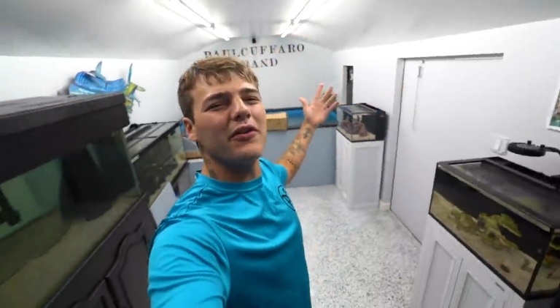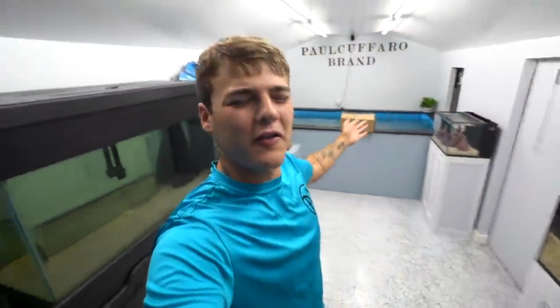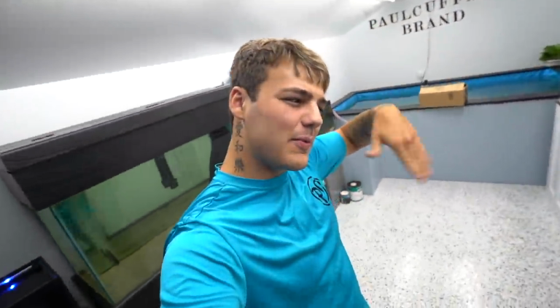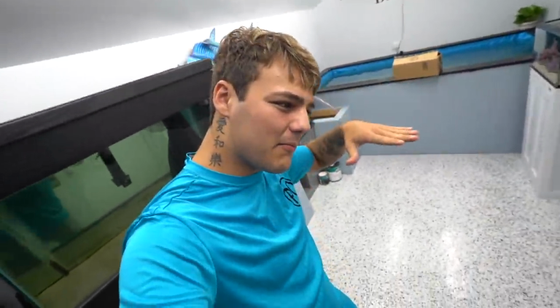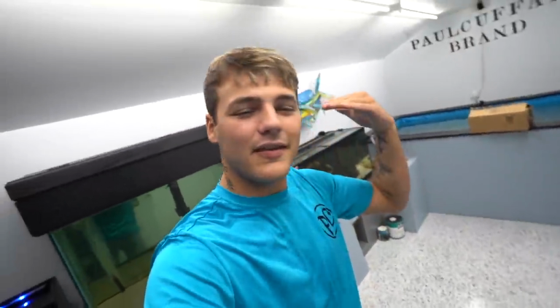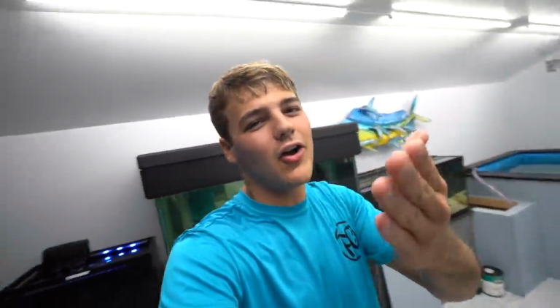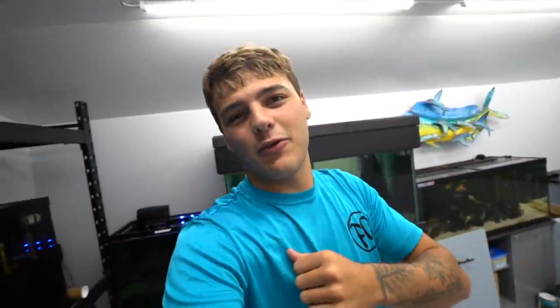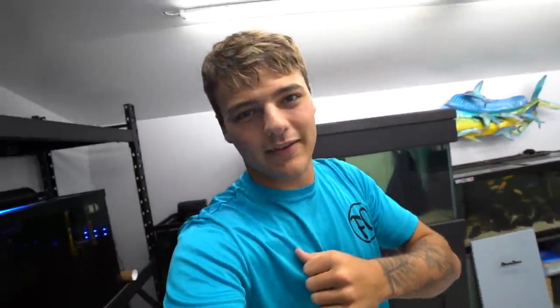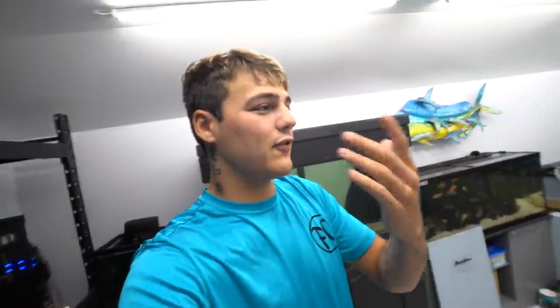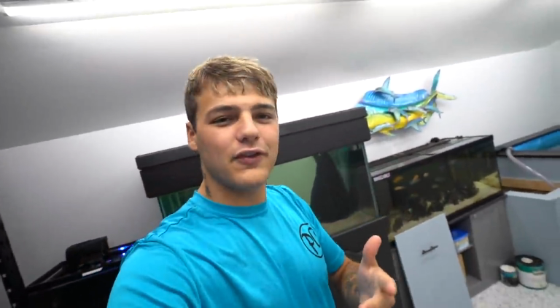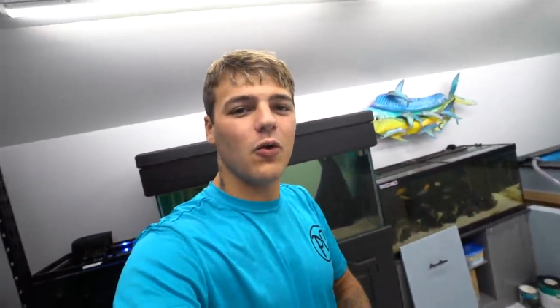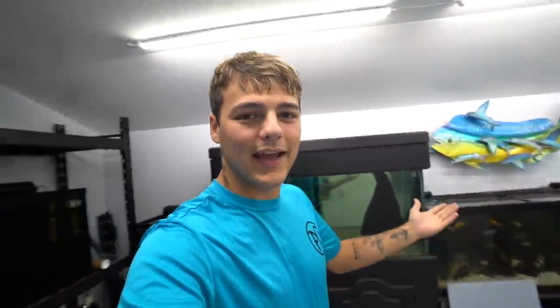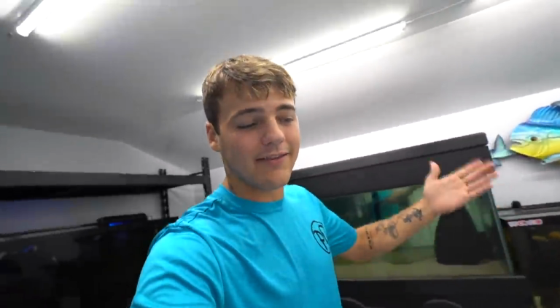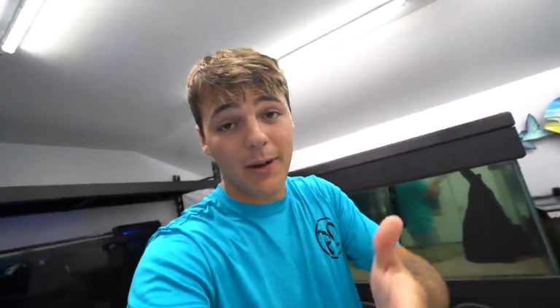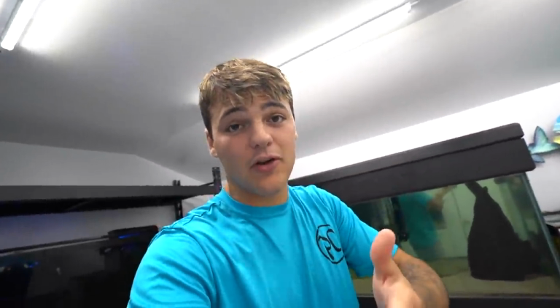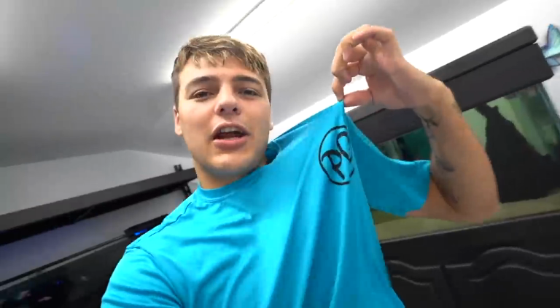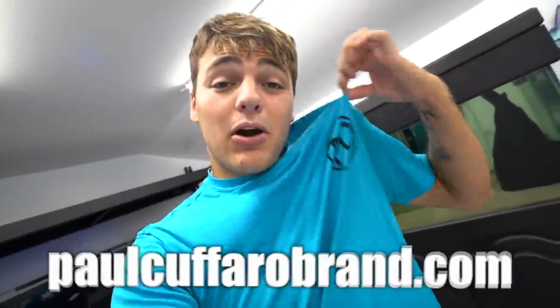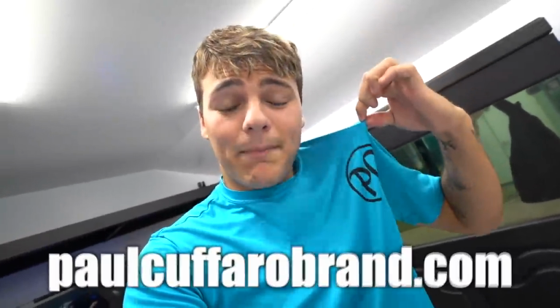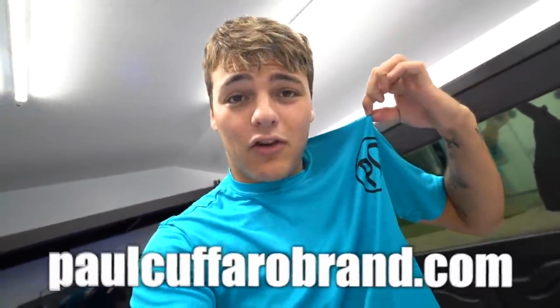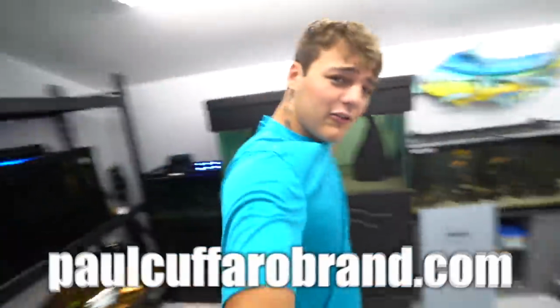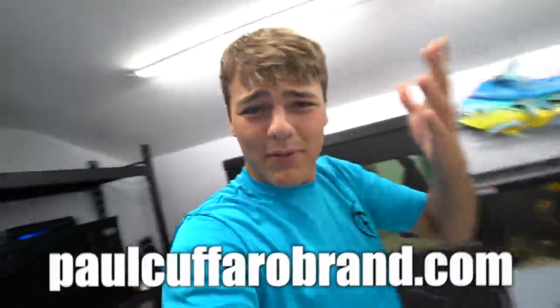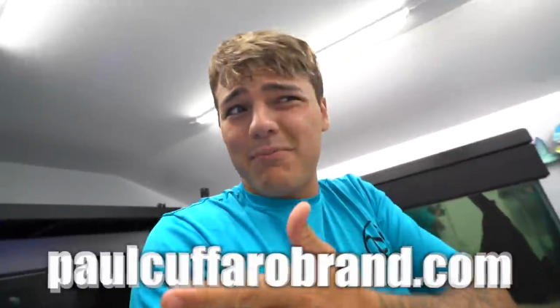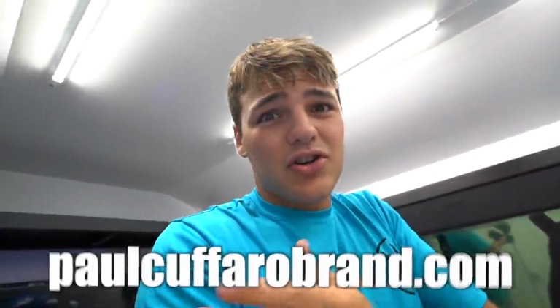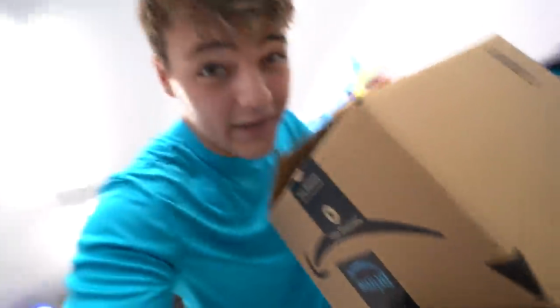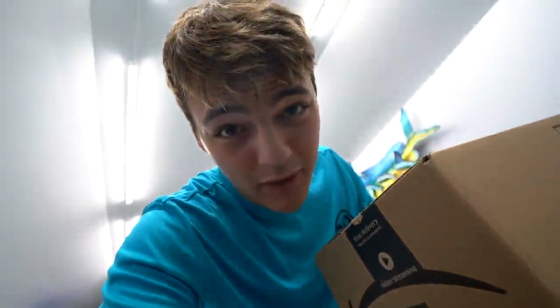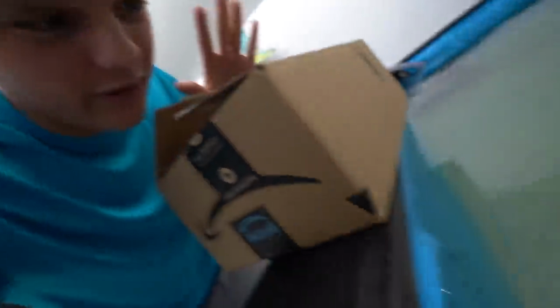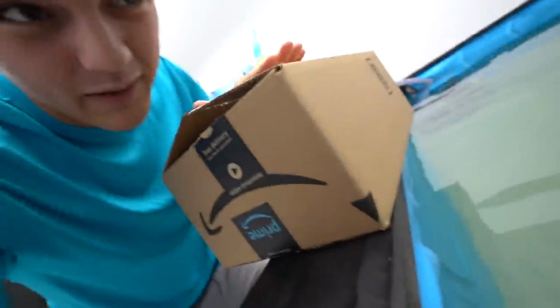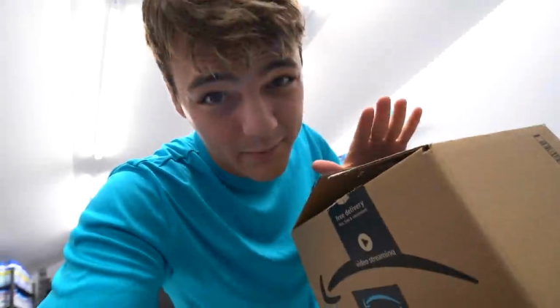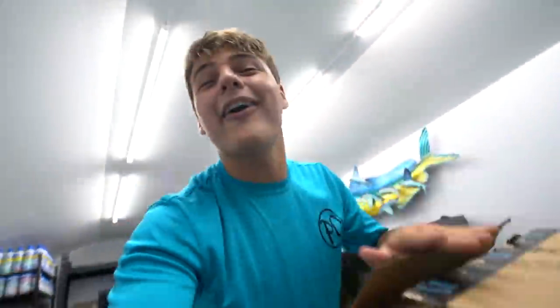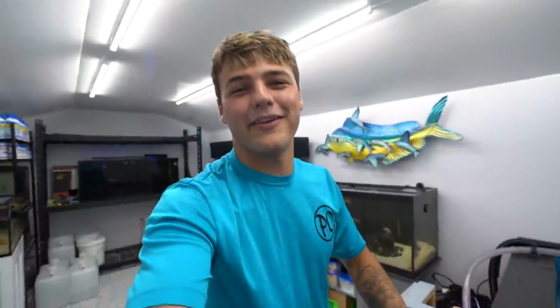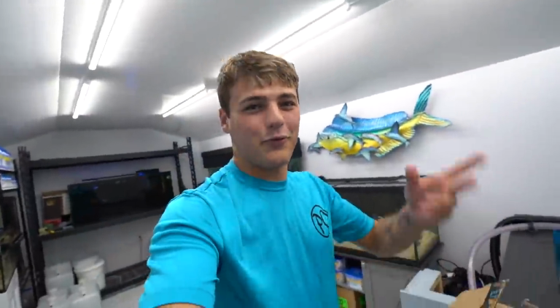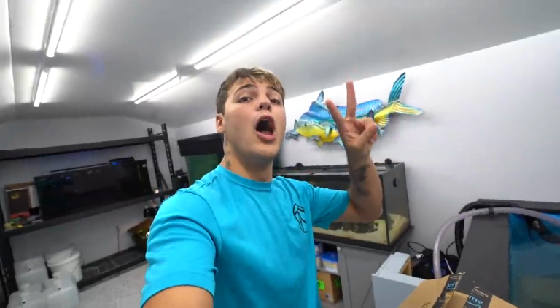Every once in a while, especially at the beginning of the month, a vlog day is always necessary. Thanks for sticking along with me today. Subscribe if you're new. Check out the merch - top link in the description. Get yourself some PC merch. Hit the subscribe button so you don't miss out on what's in this box. All right, I'll see you in the next one. Peace!